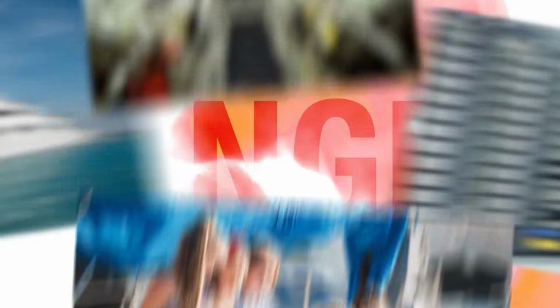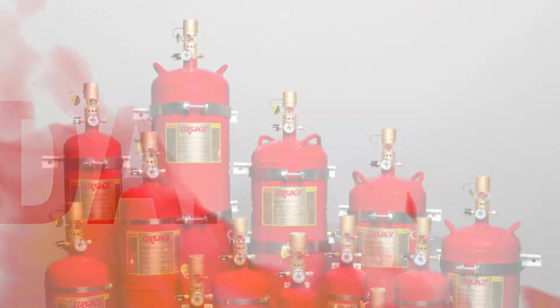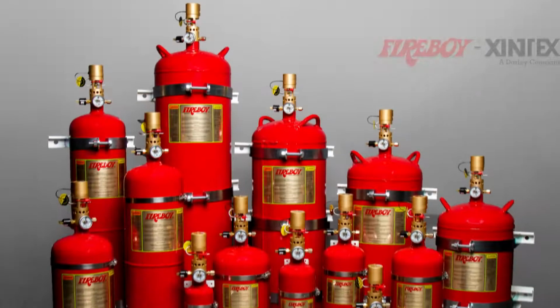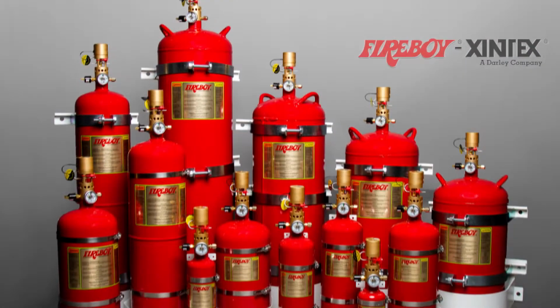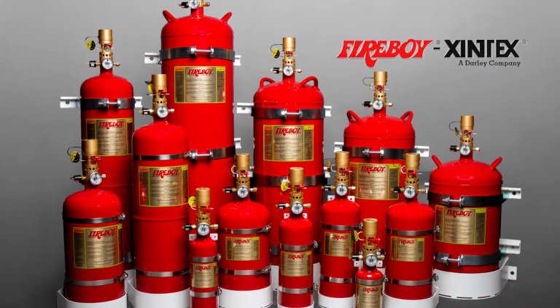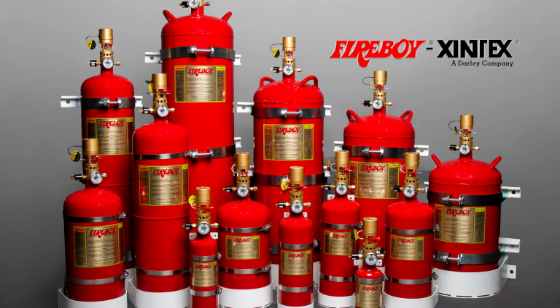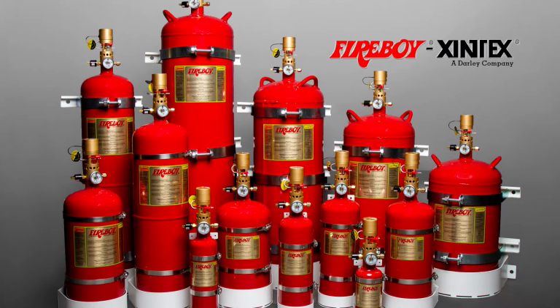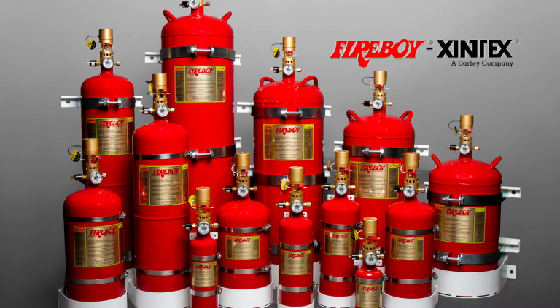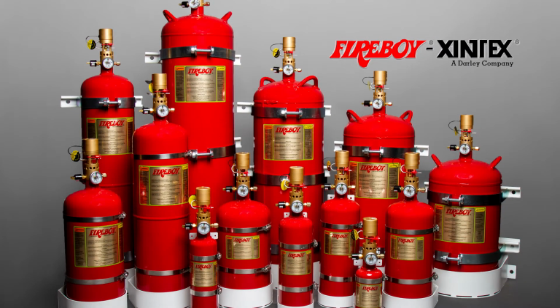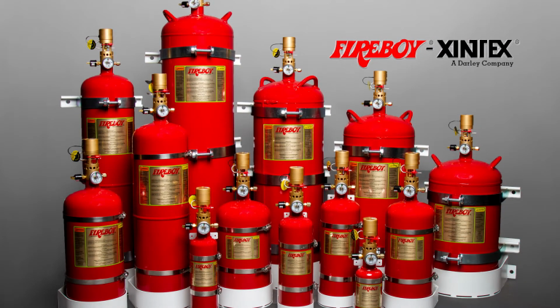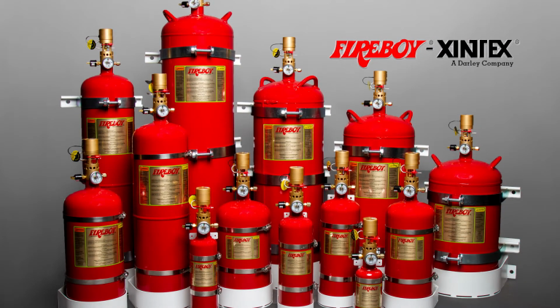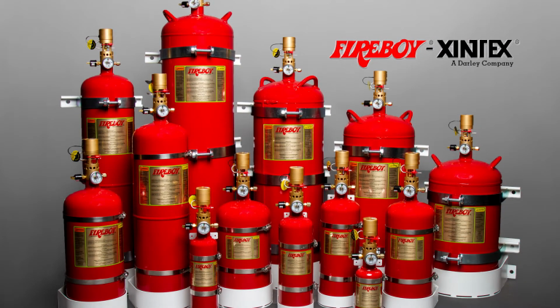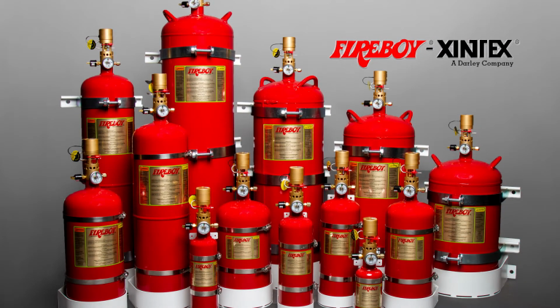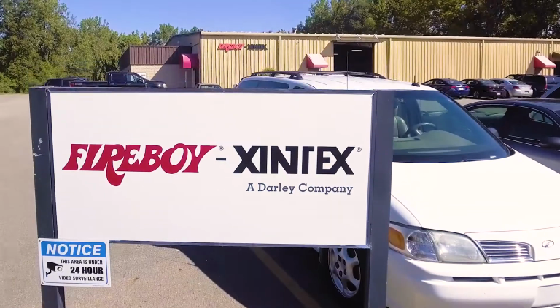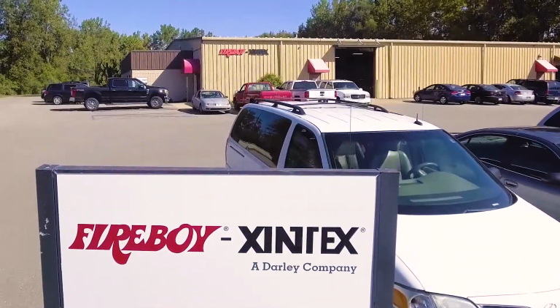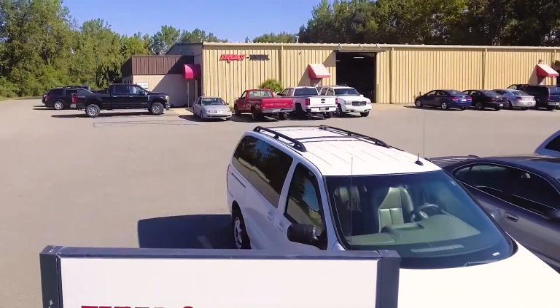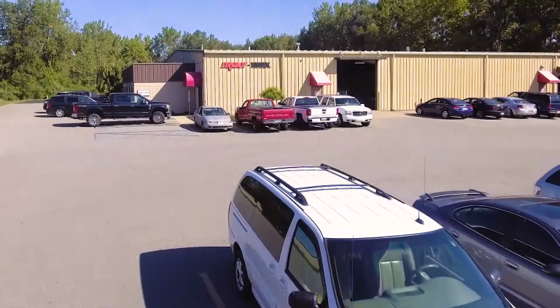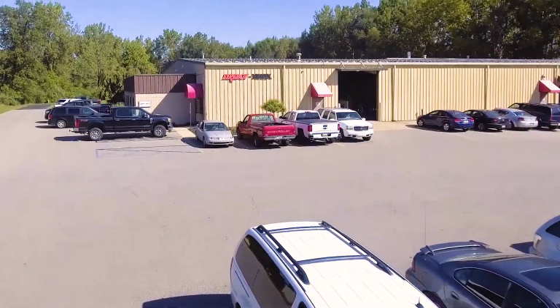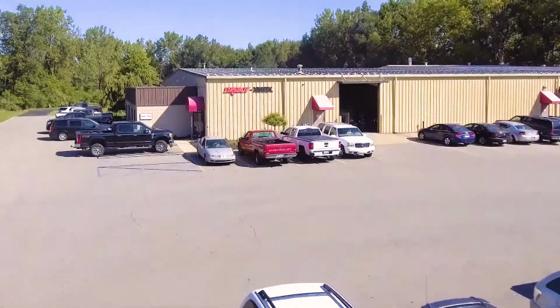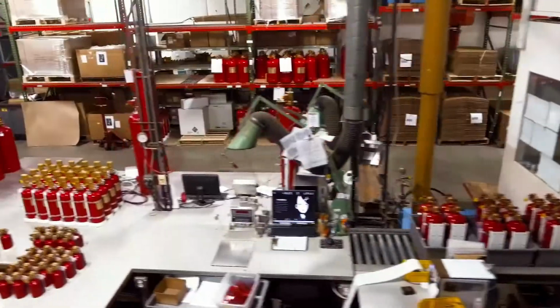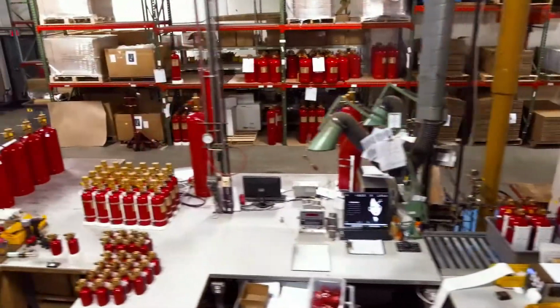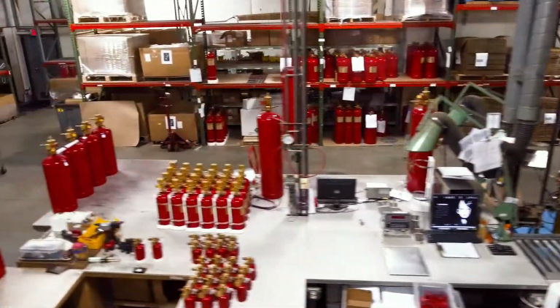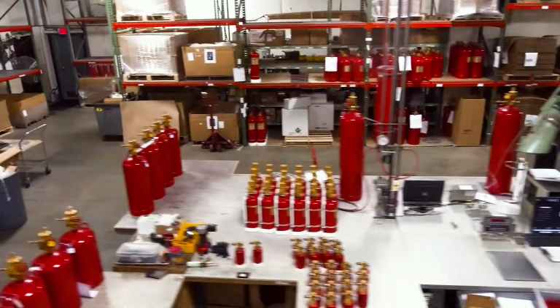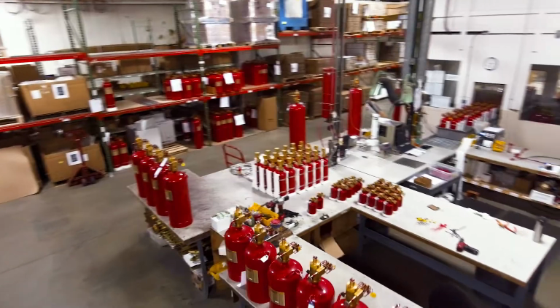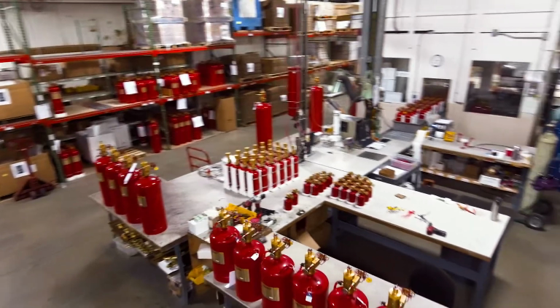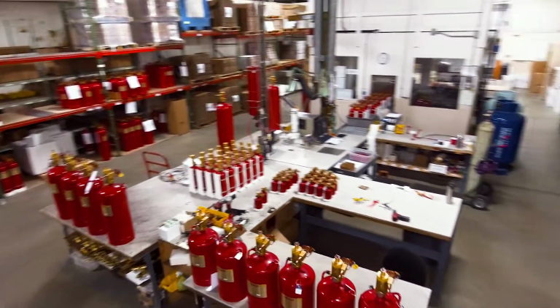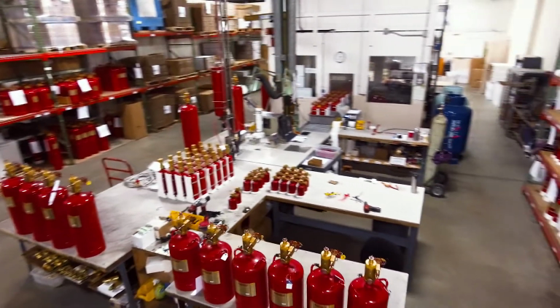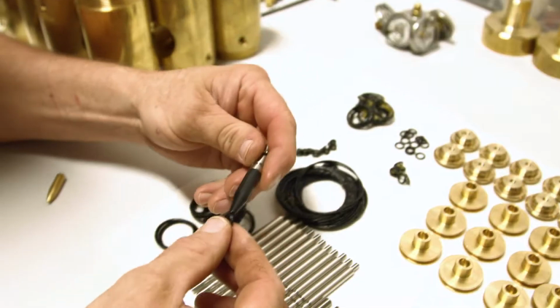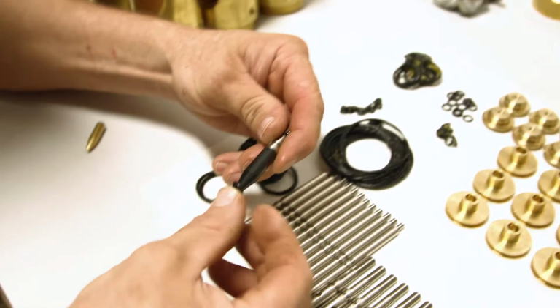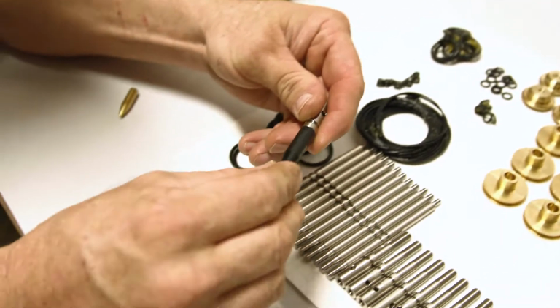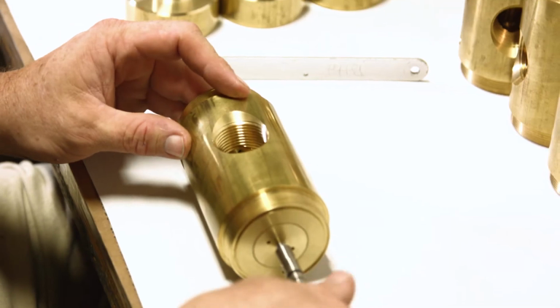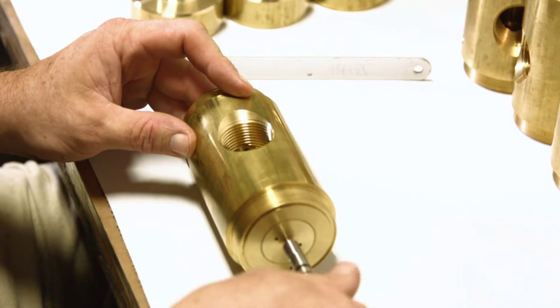Protect yourself with a Fireboy Zintex Fire Detection and Suppression System. Fireboy Zintex is an industry-leading provider of reliable, trouble-free fire detection and fire suppression products.